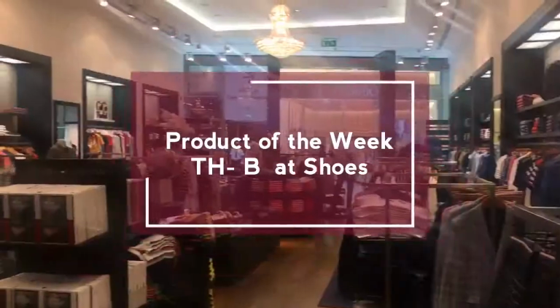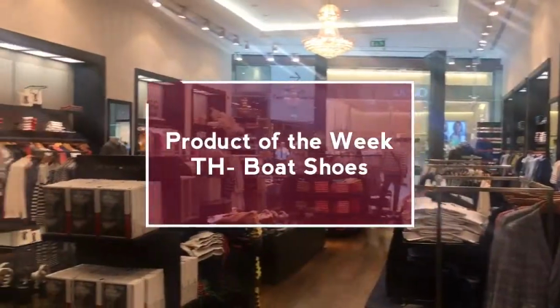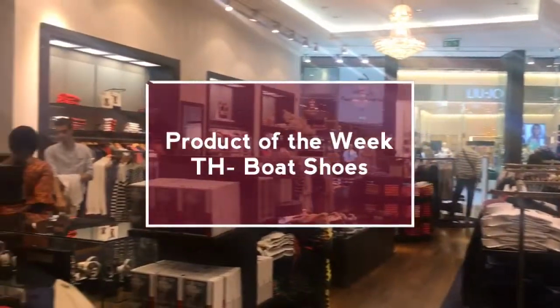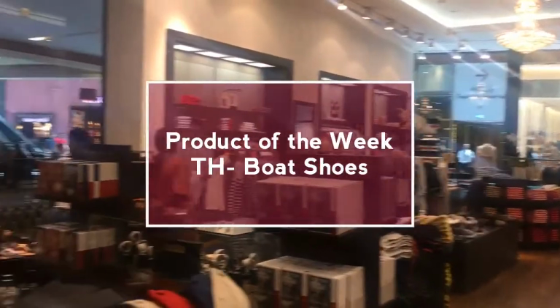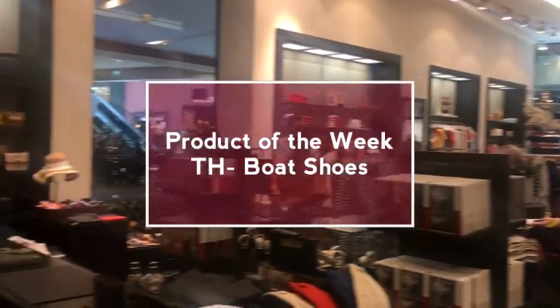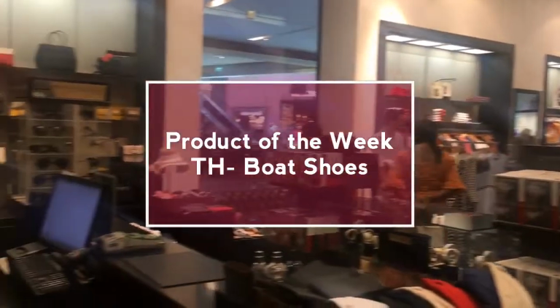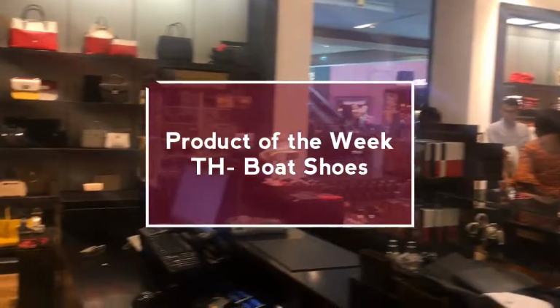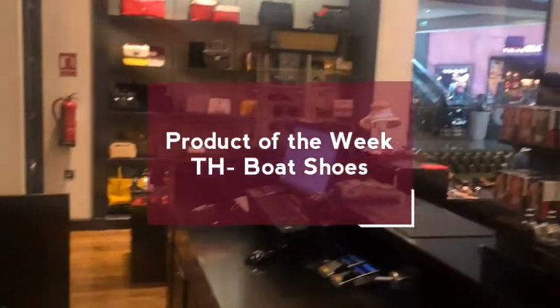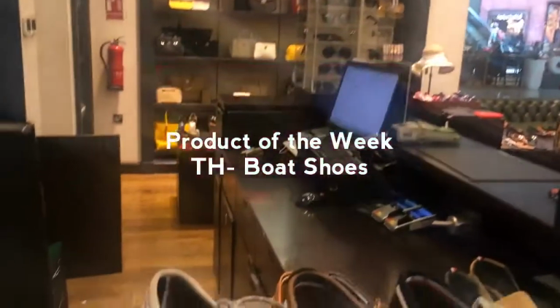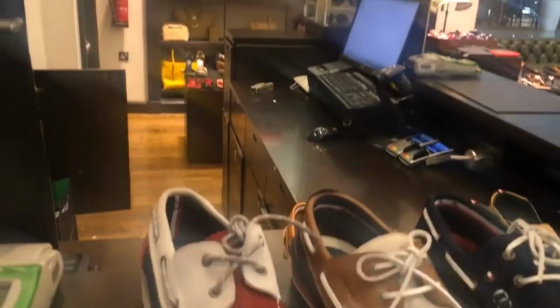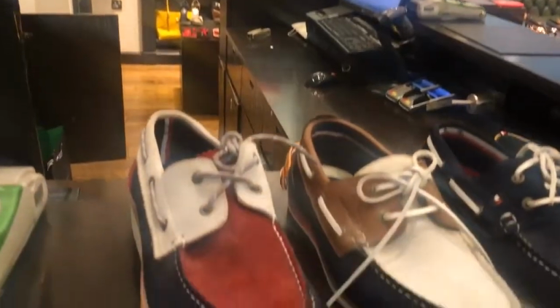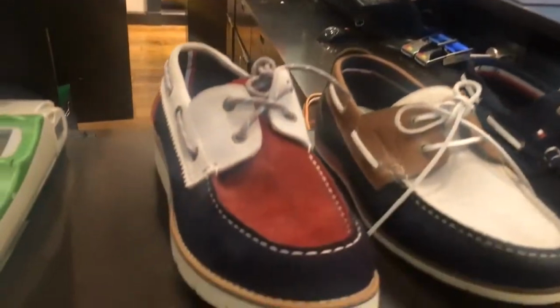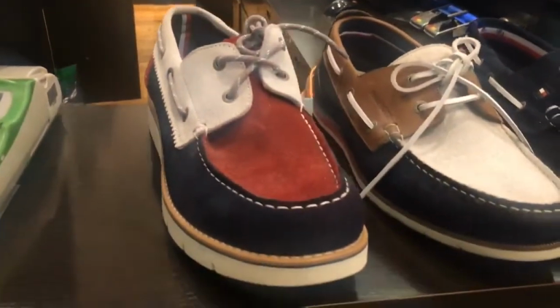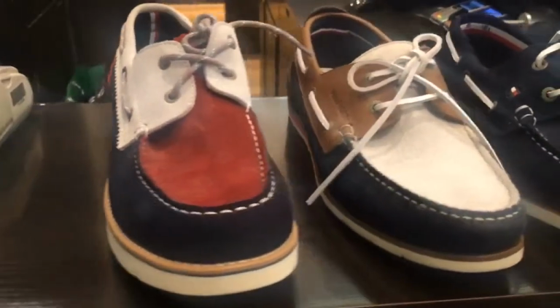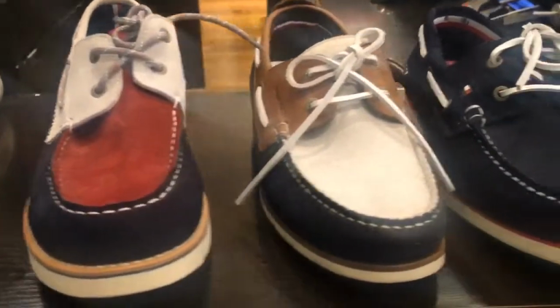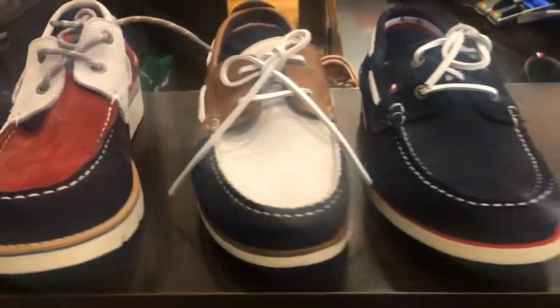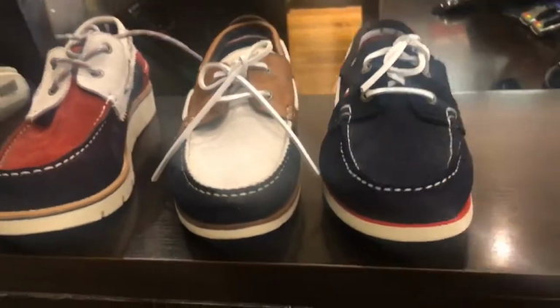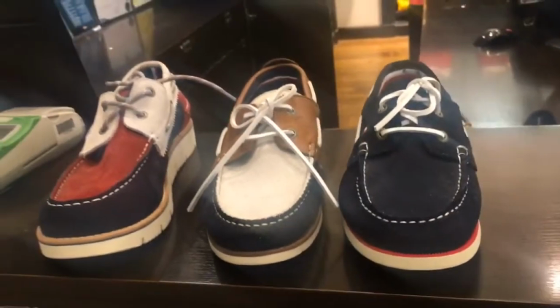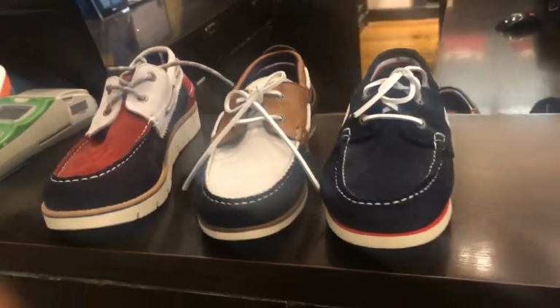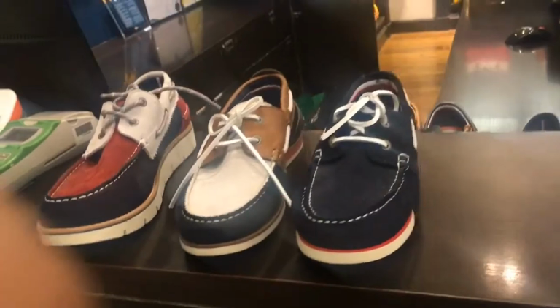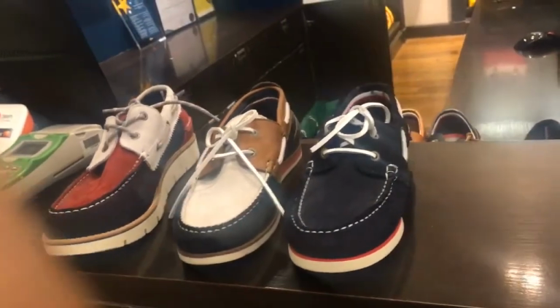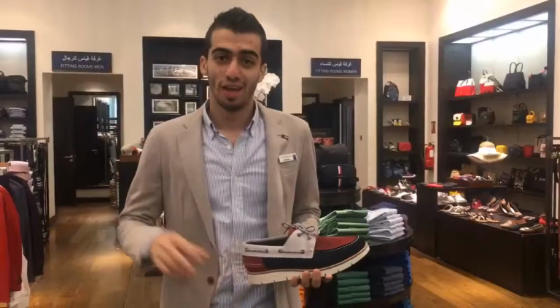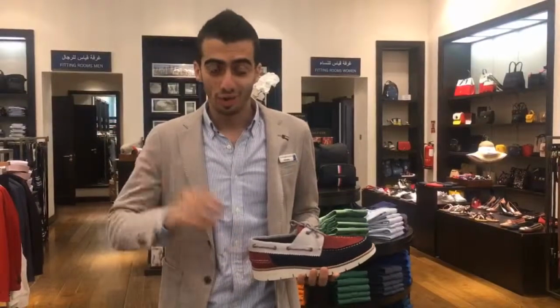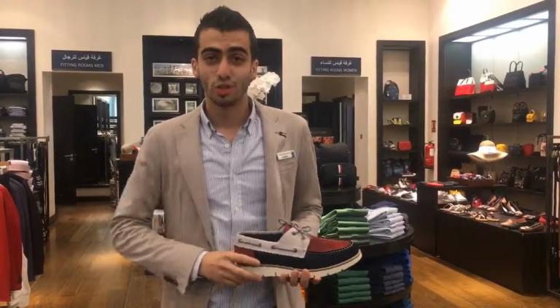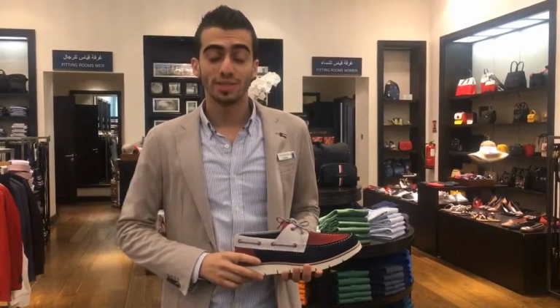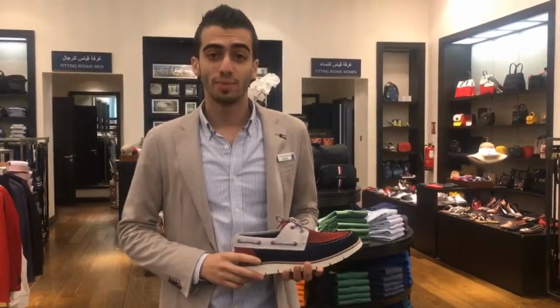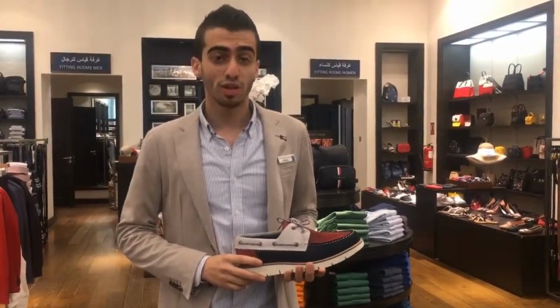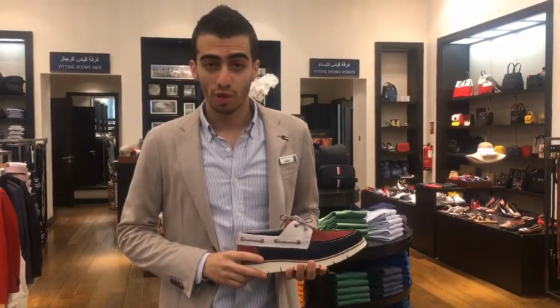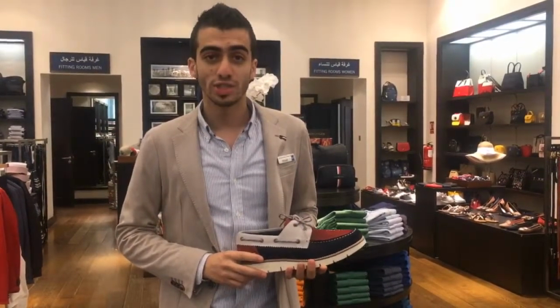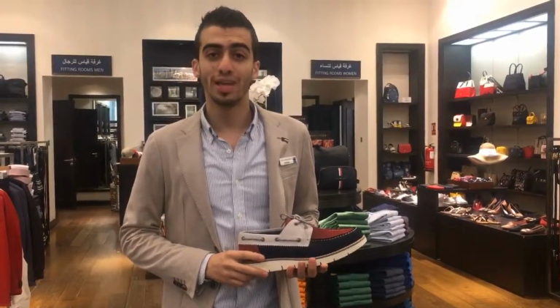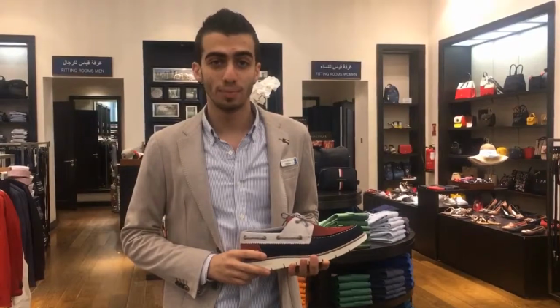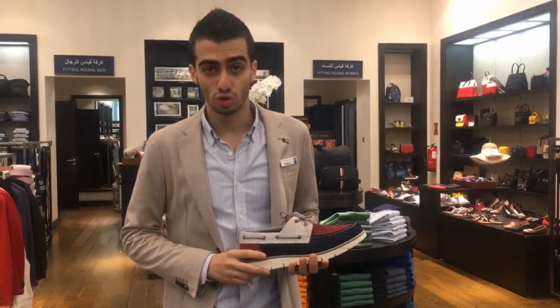Hello everyone, today we are going to discuss the product of the week: Tommy classic boat shoes. Let's hear it from our store champion. Hi everyone, today I'm presenting the product of the week, which is the Tommy classic boat shoes.